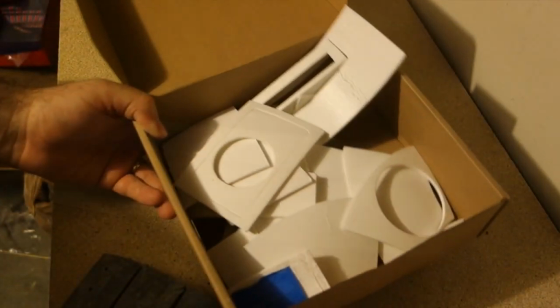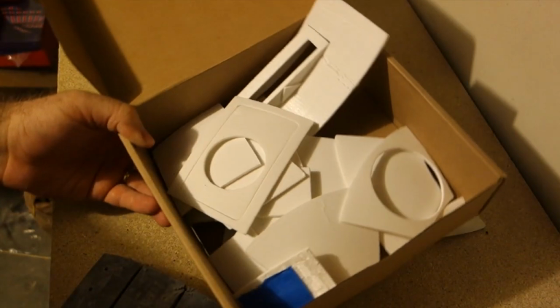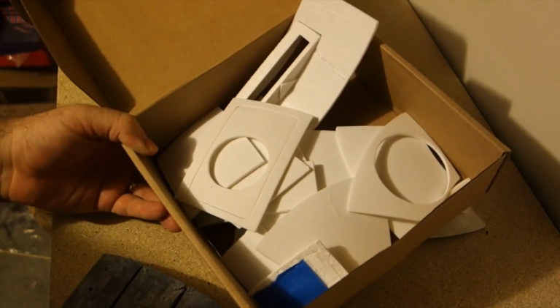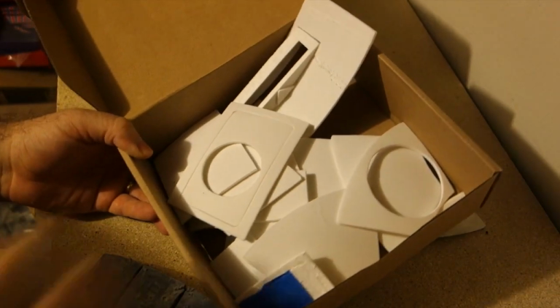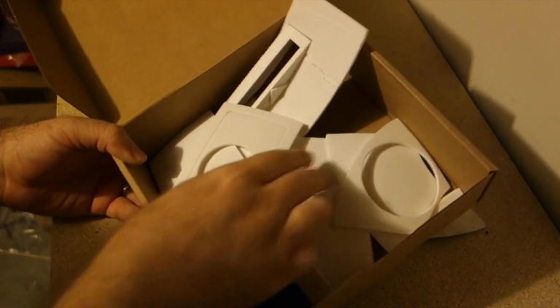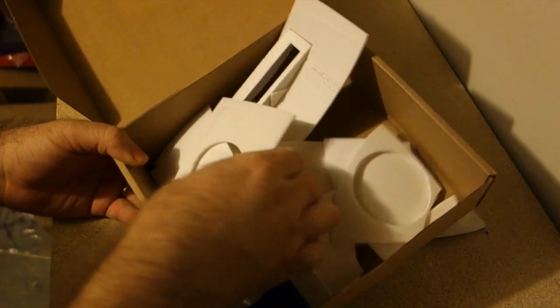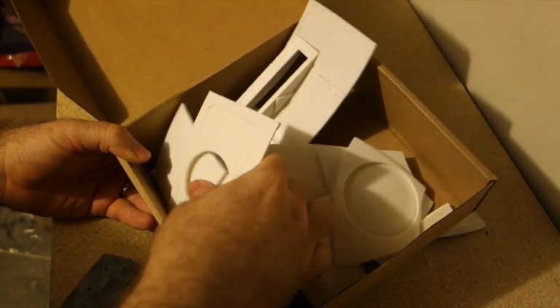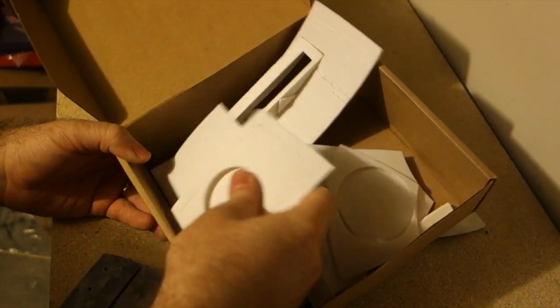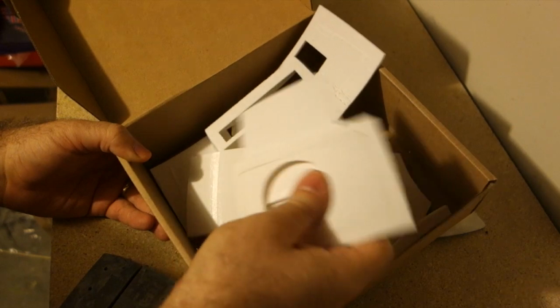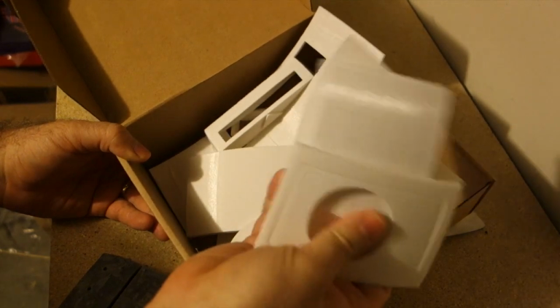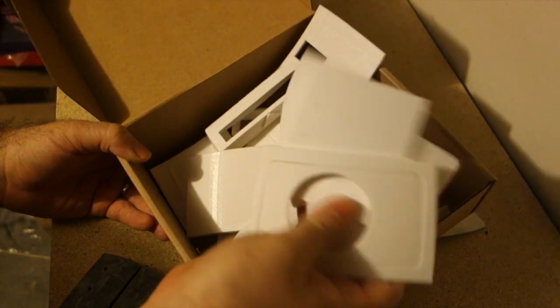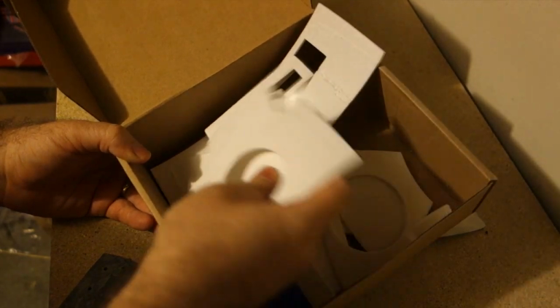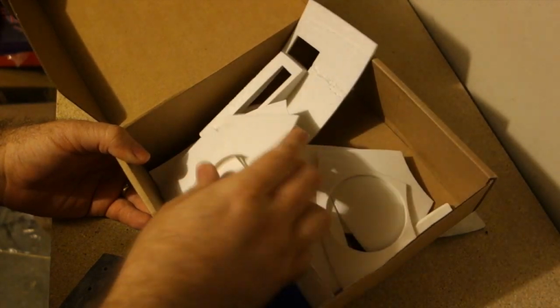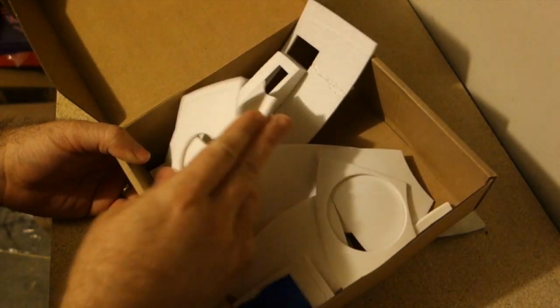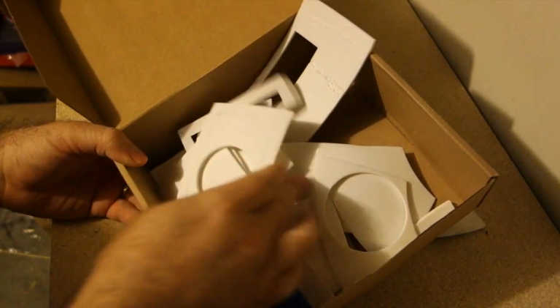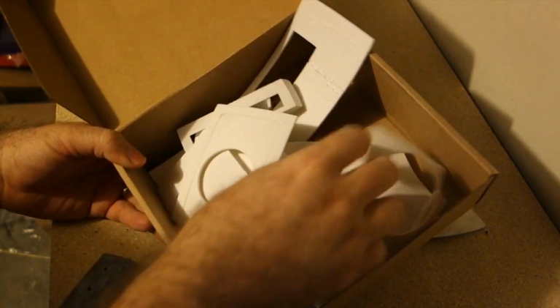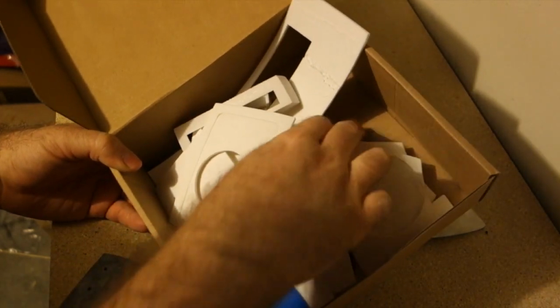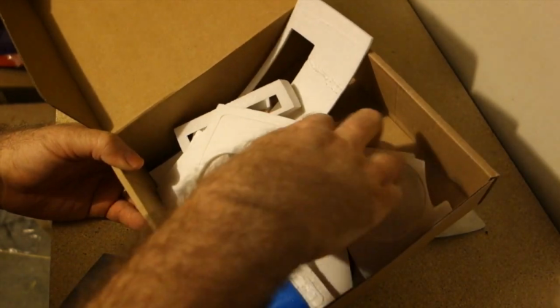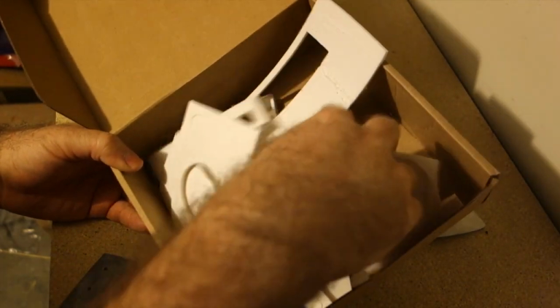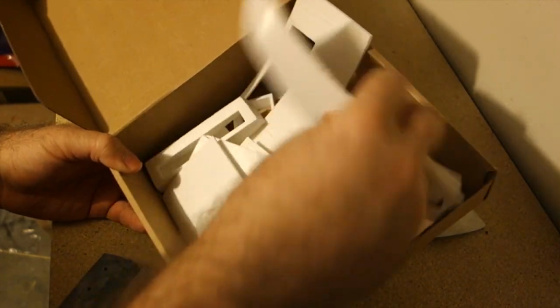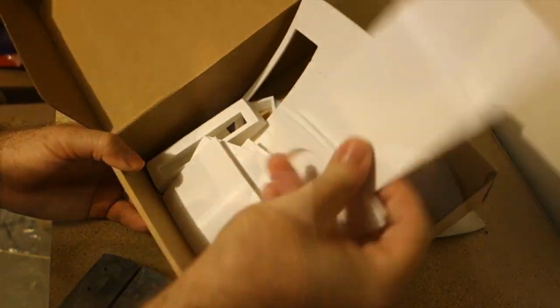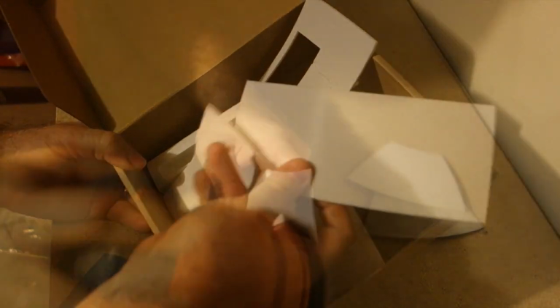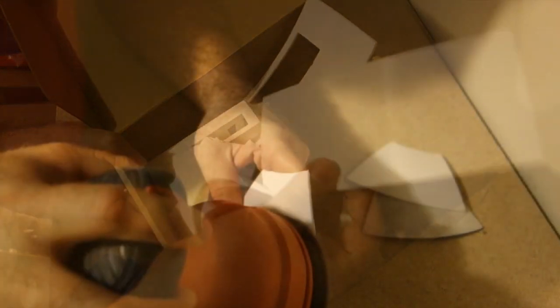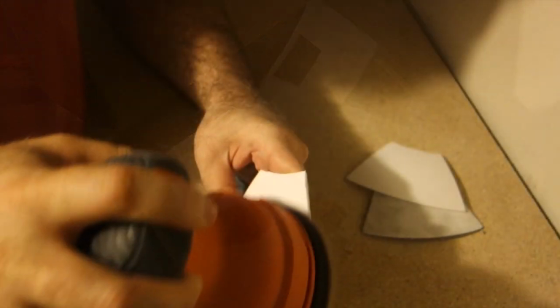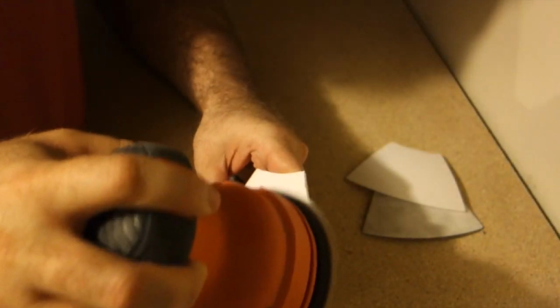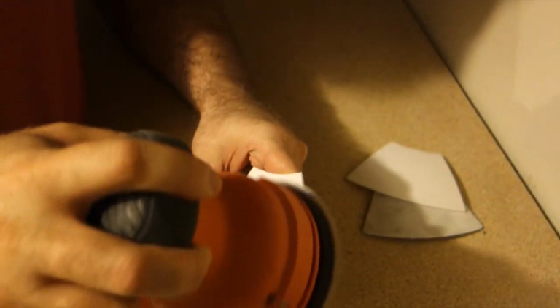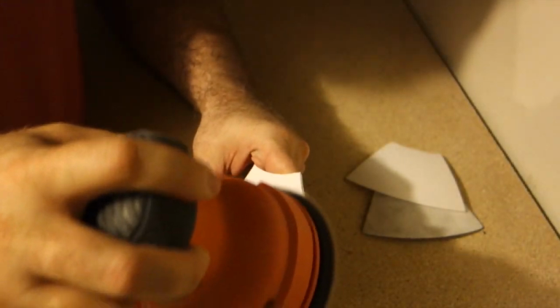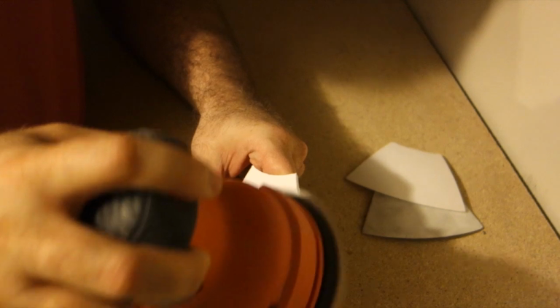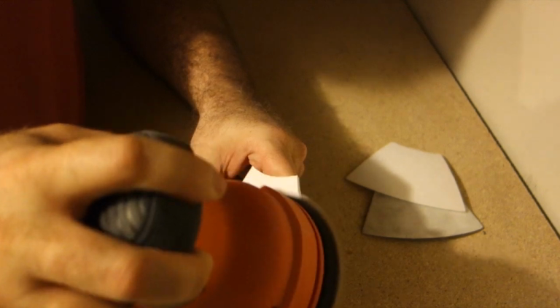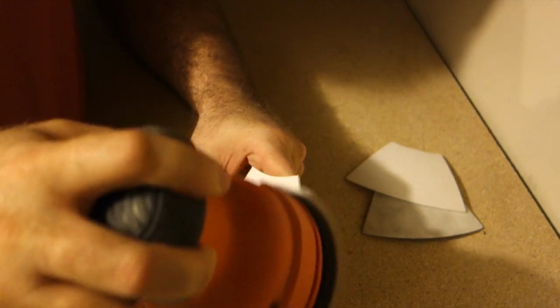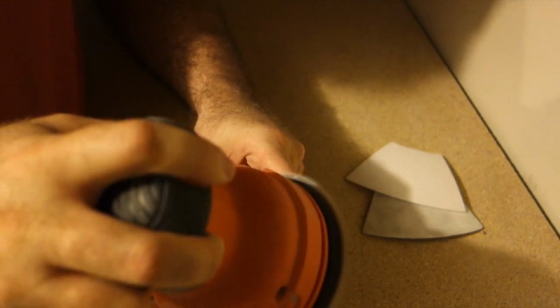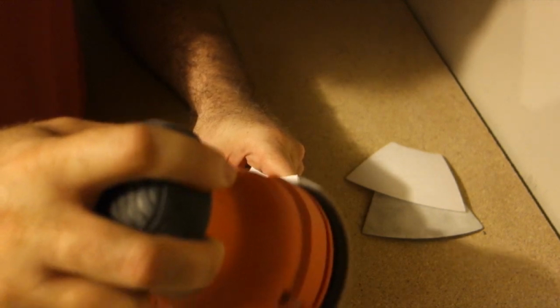Here are some, but definitely not all, of the external panels and other pieces that are attached to the dome. Each one of them had to be sanded and prepped for painting.